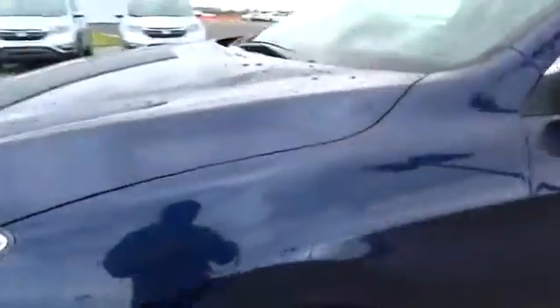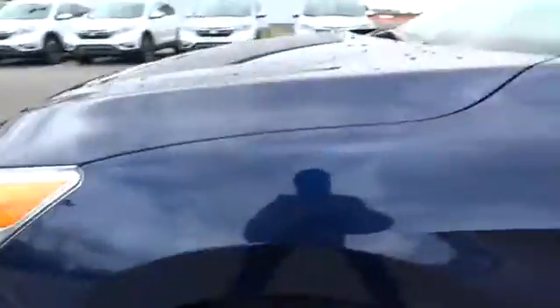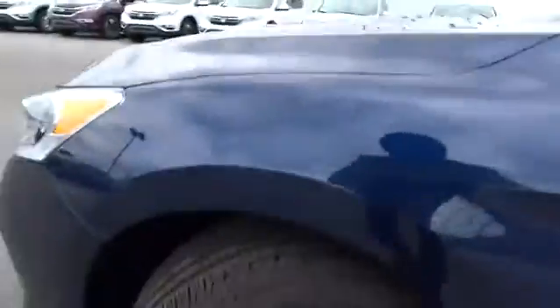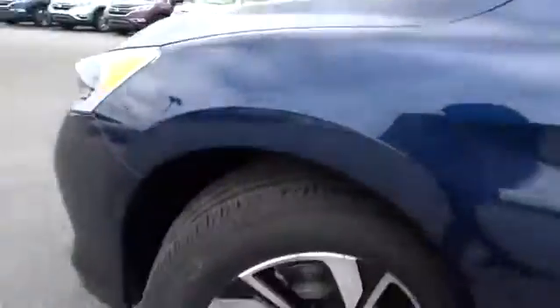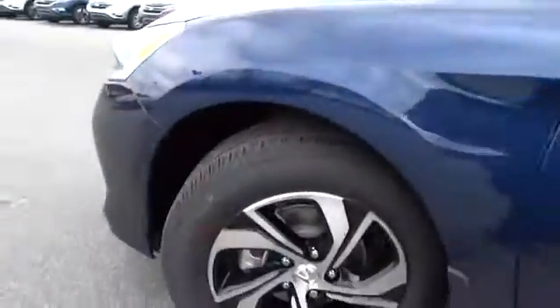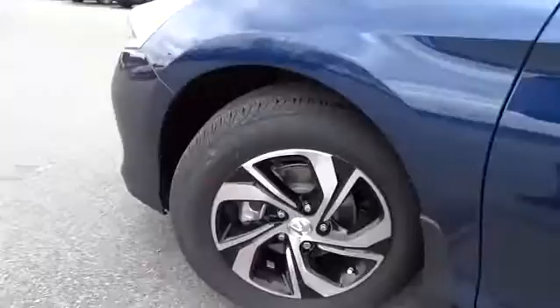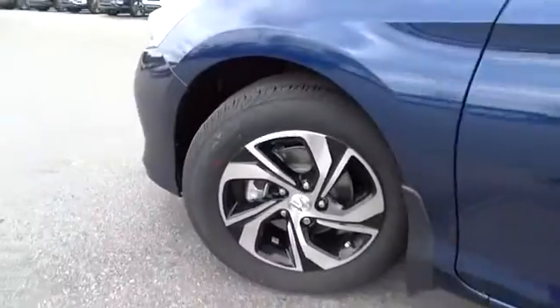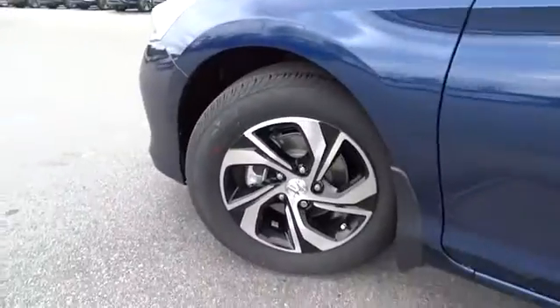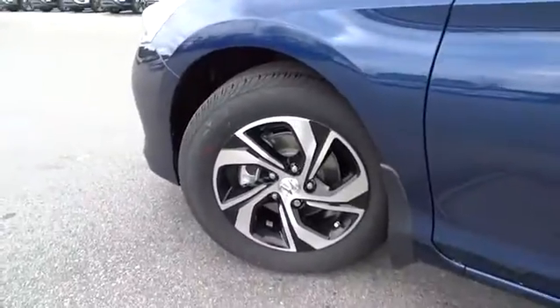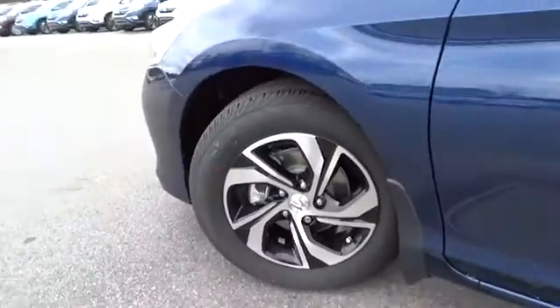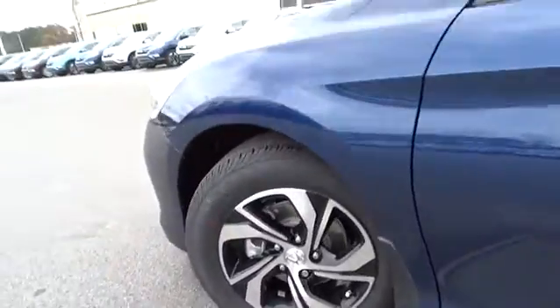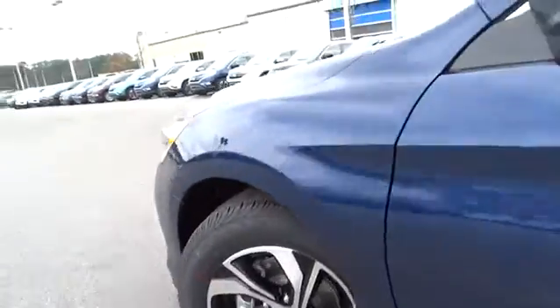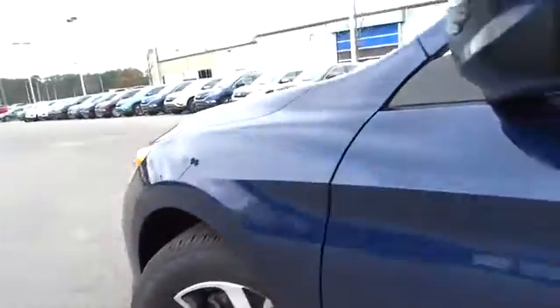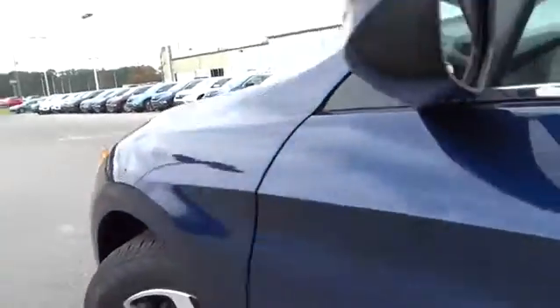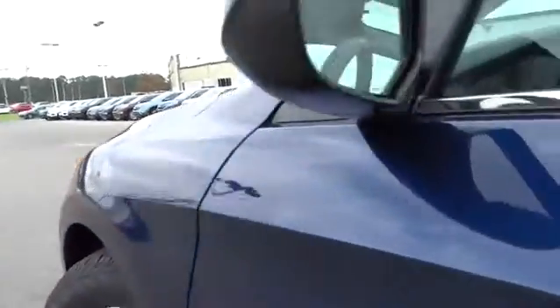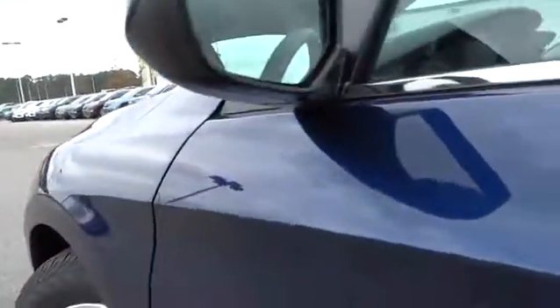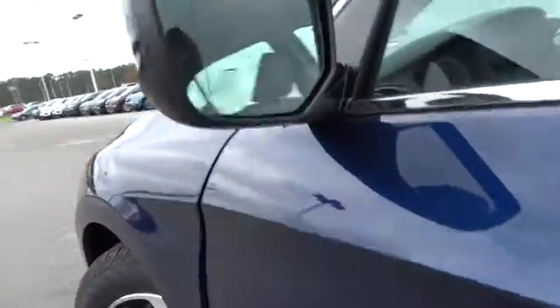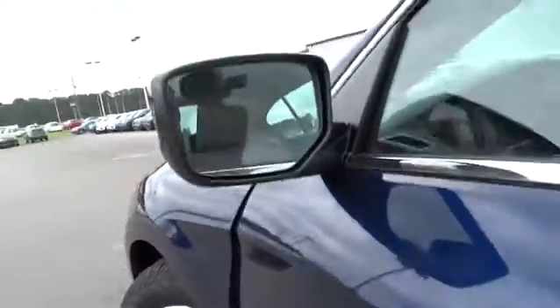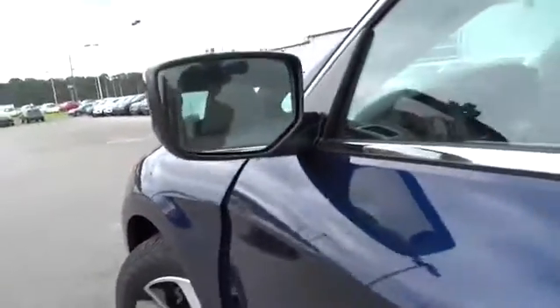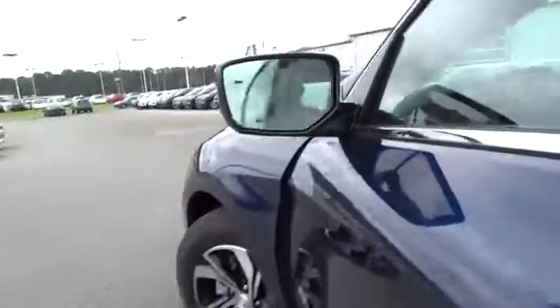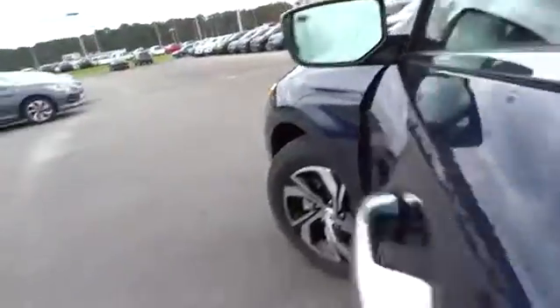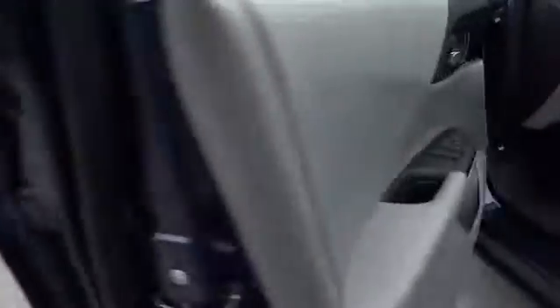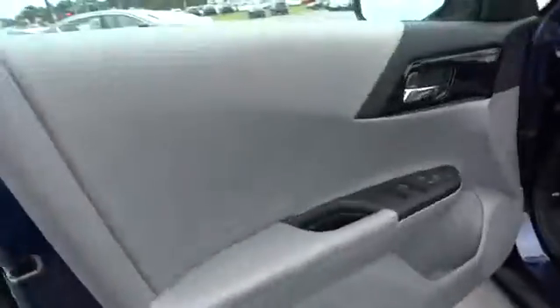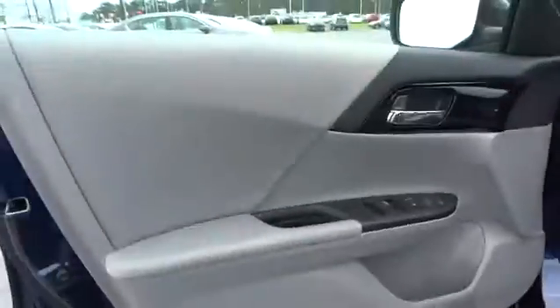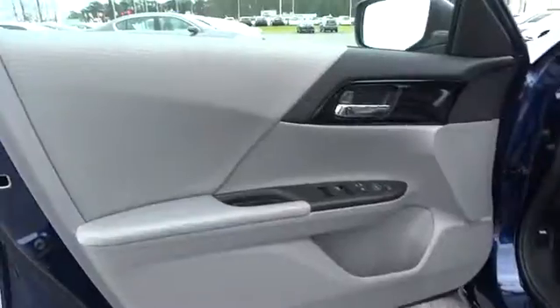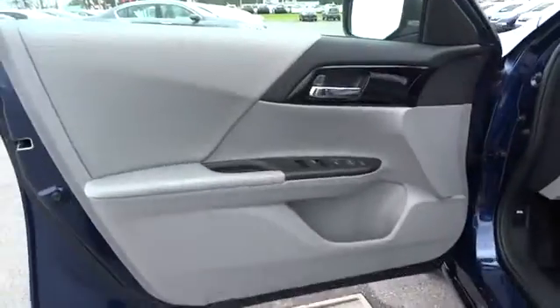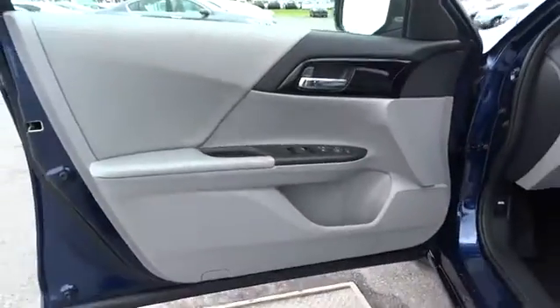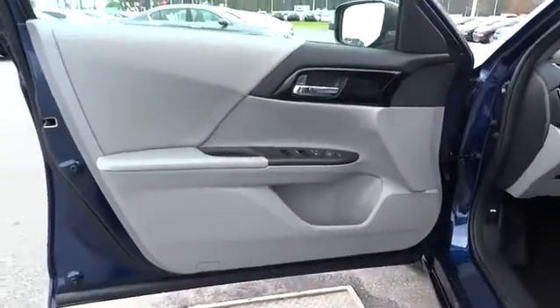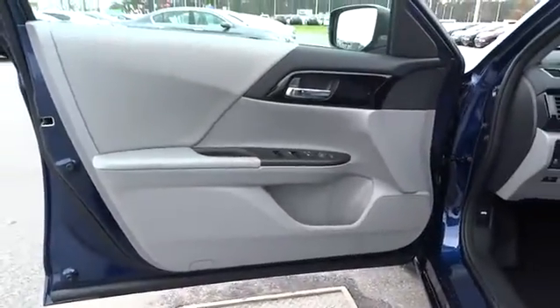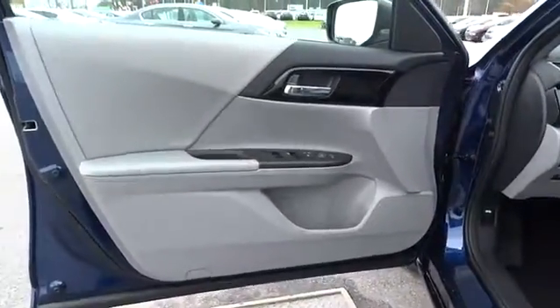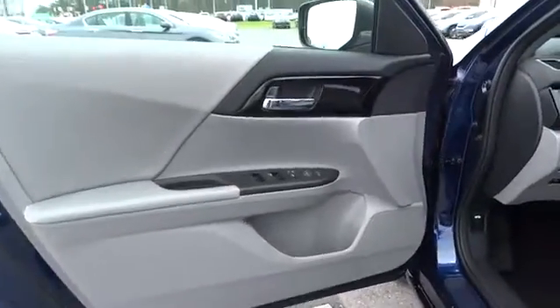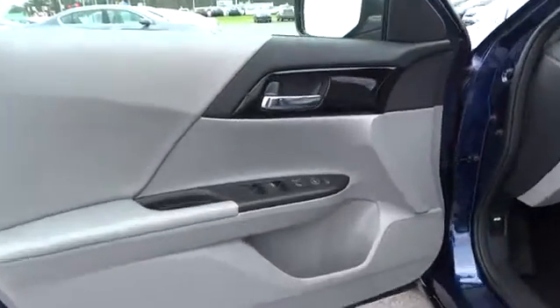FWD, rear defrost, CD player, bucket seats, electronic stability control, child safety locks, MP3 player.